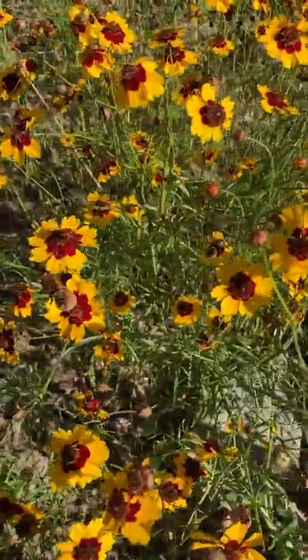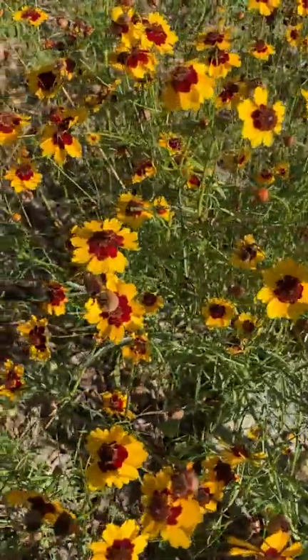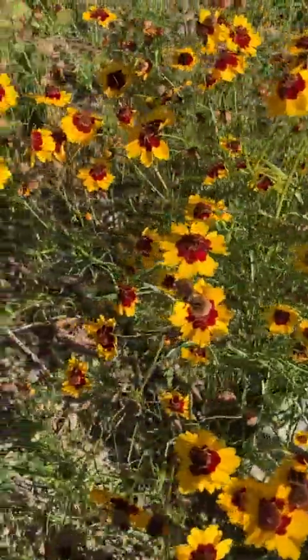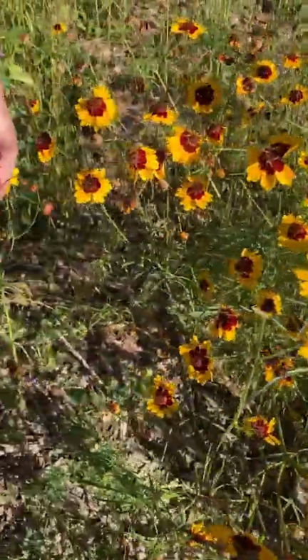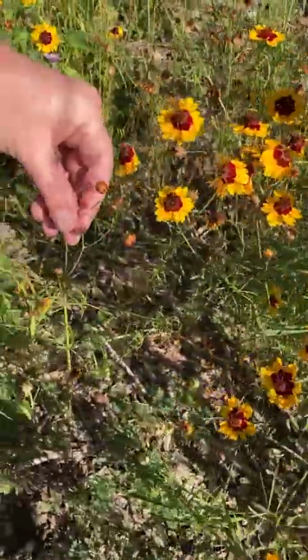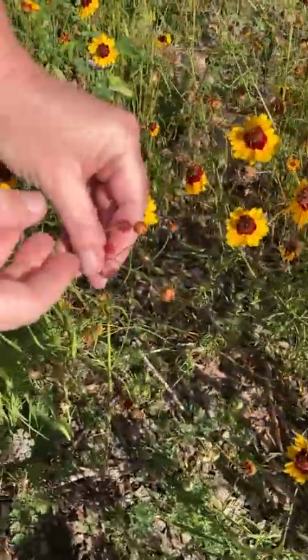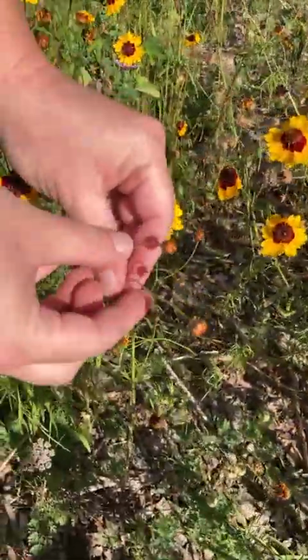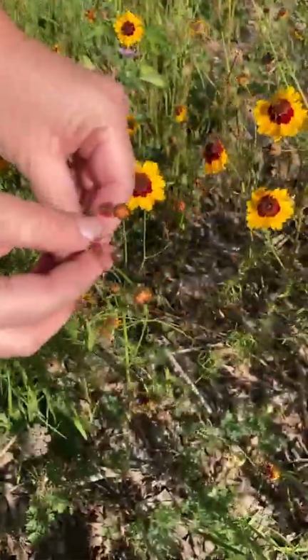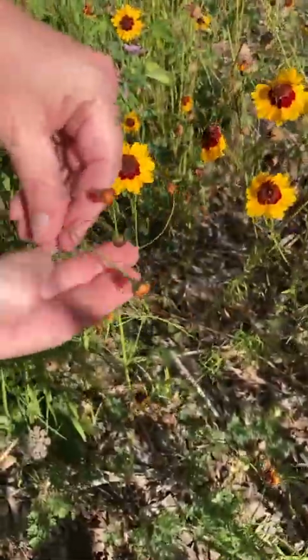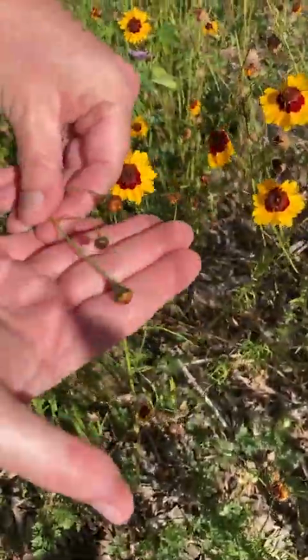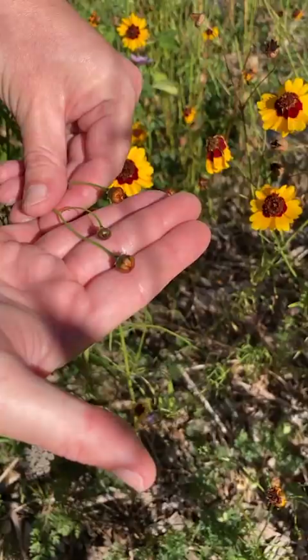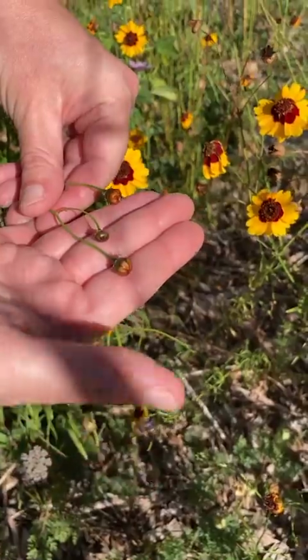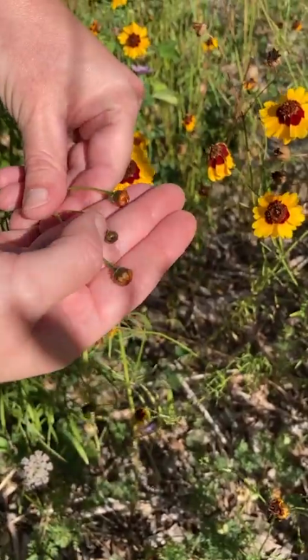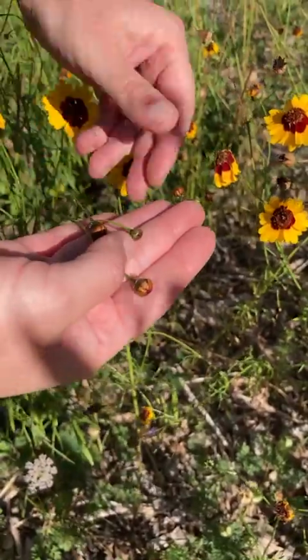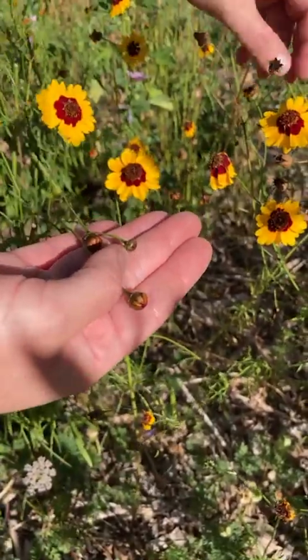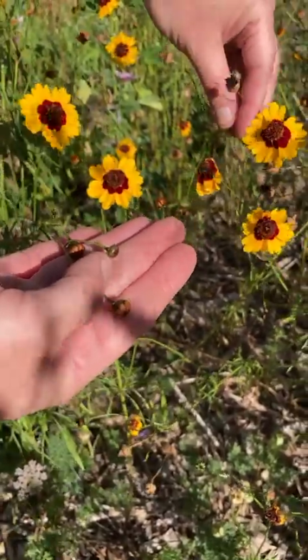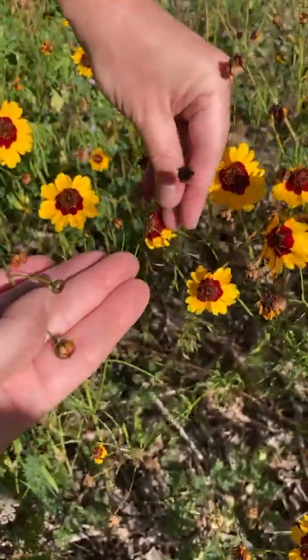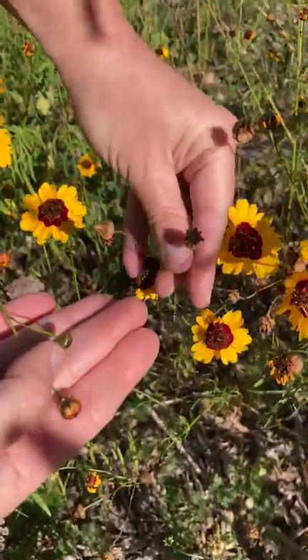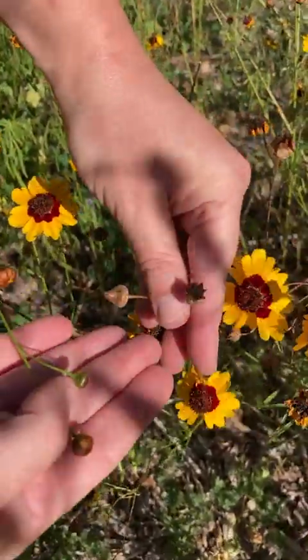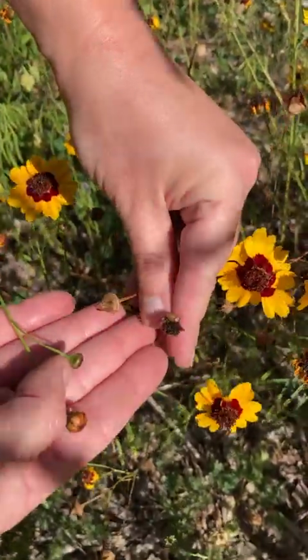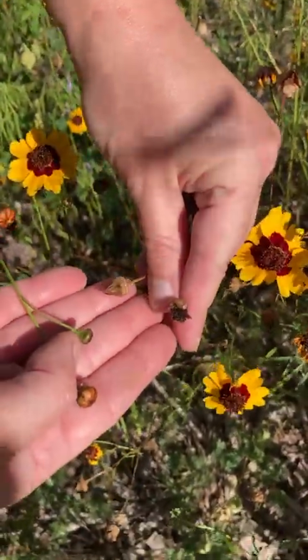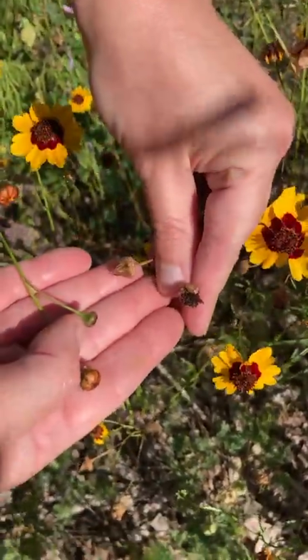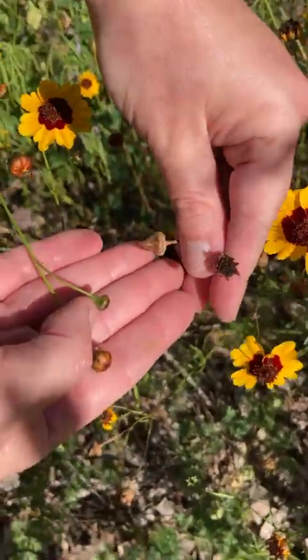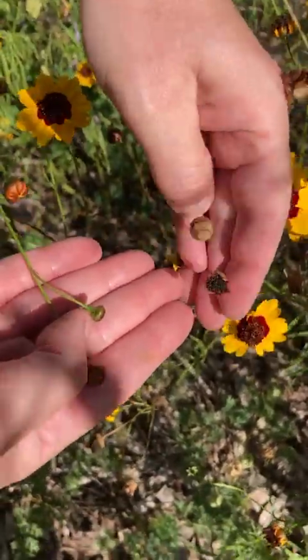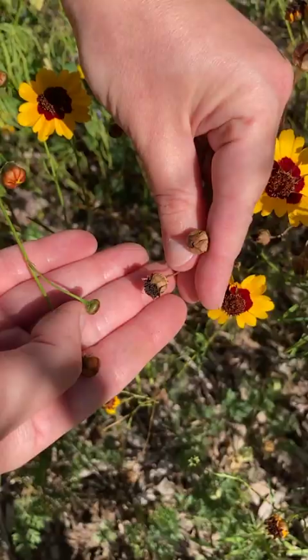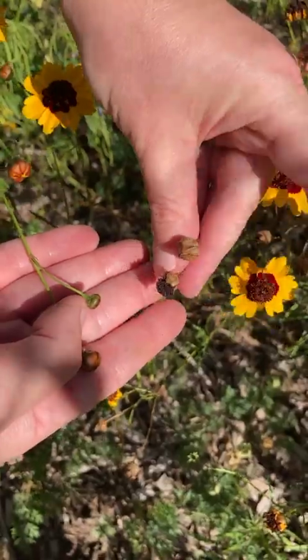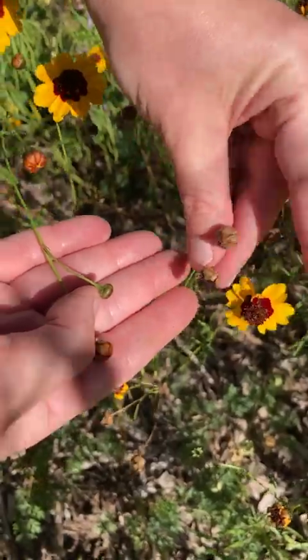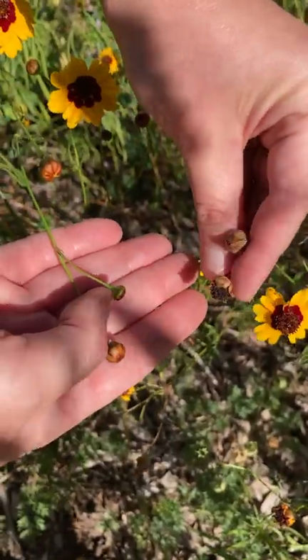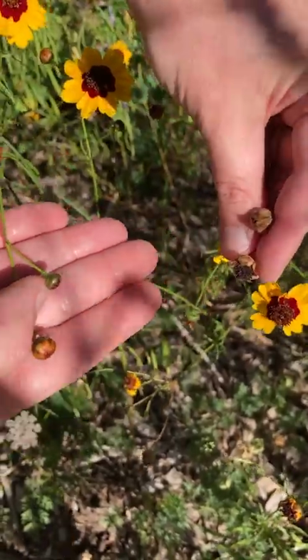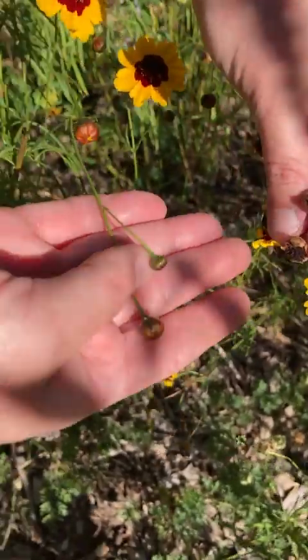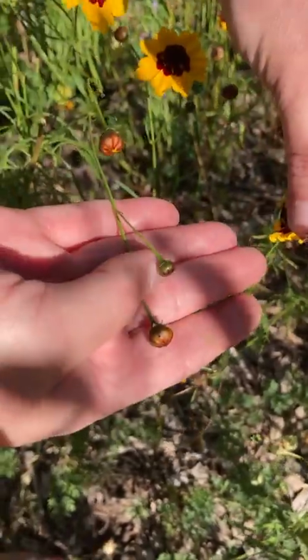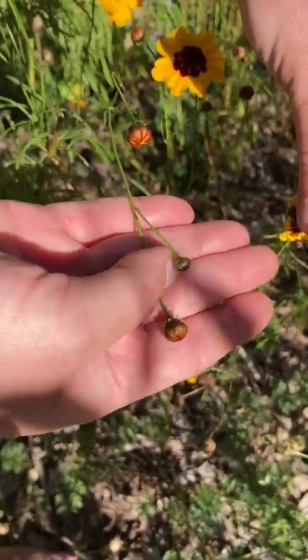Here's a comparison of the flower buds to ones that have already flowered so you can see the difference. In this hand are the seed pods, and in the other hand are the flower buds.